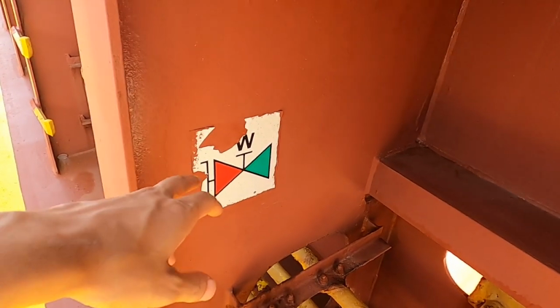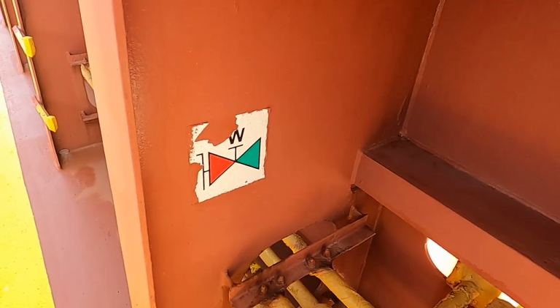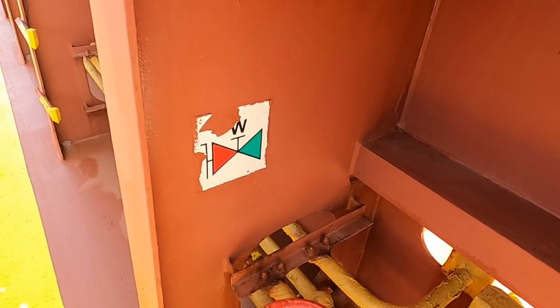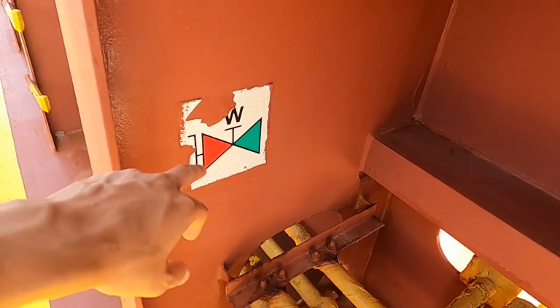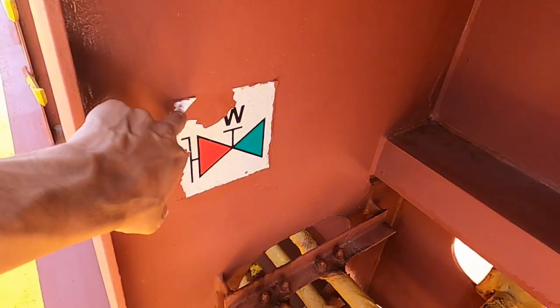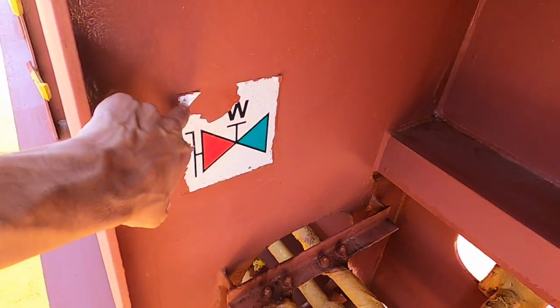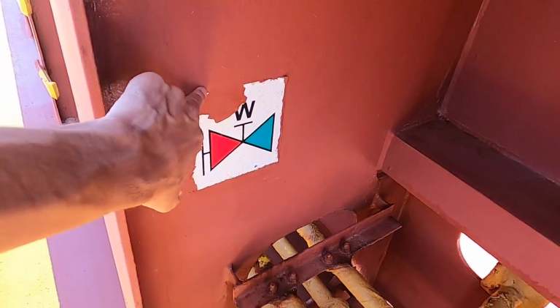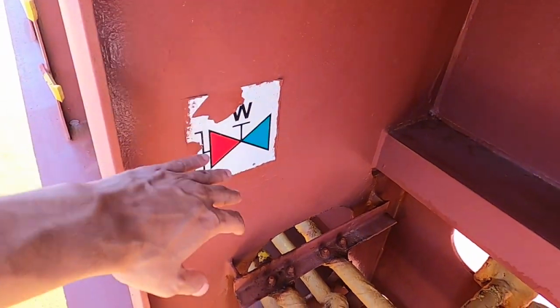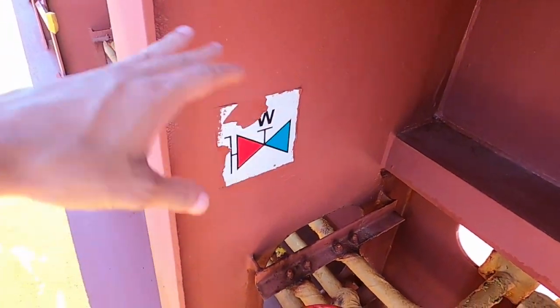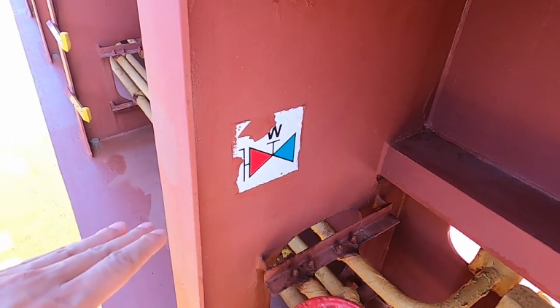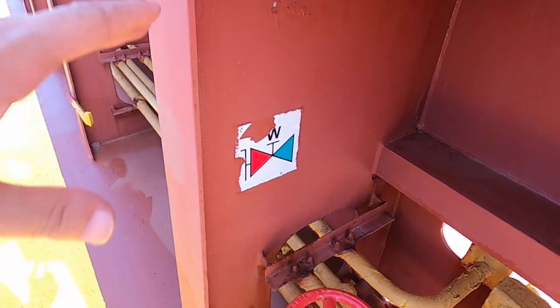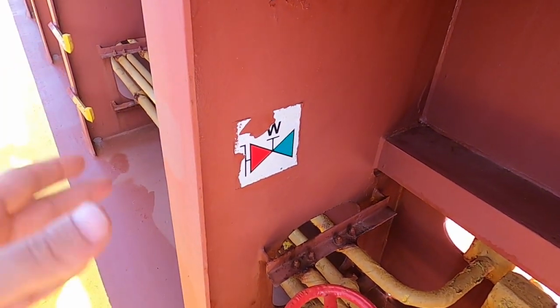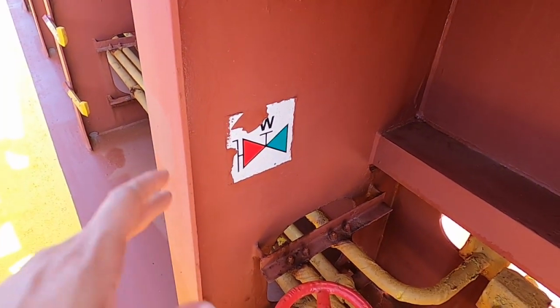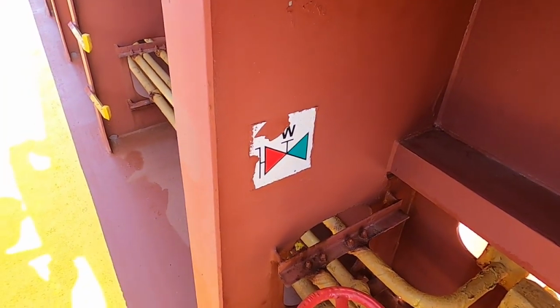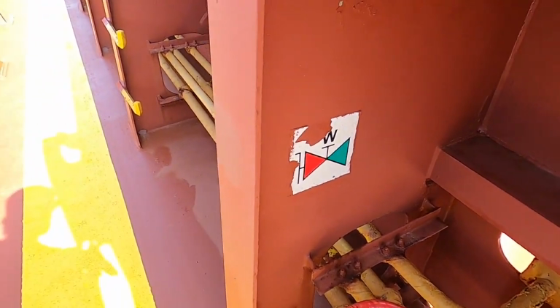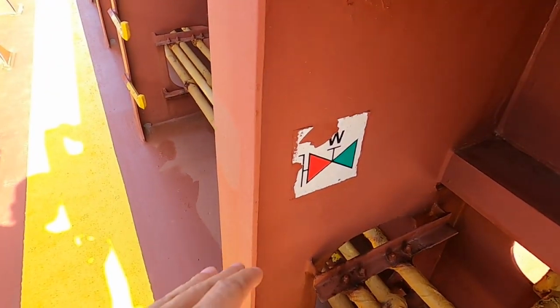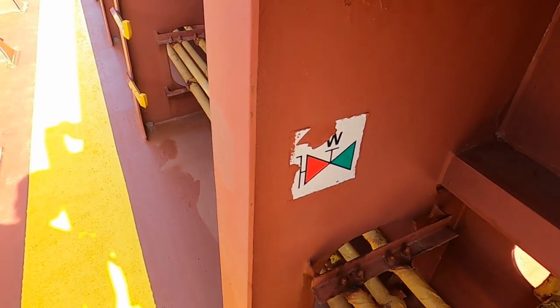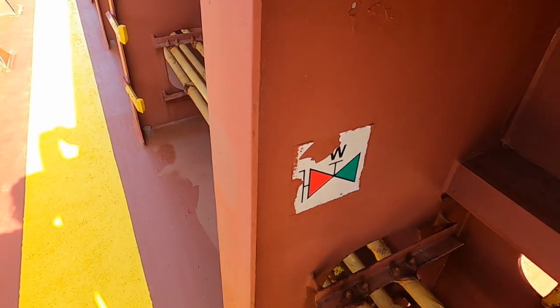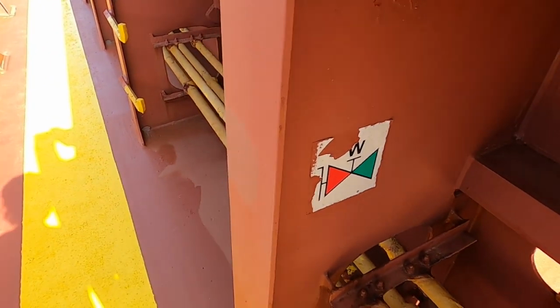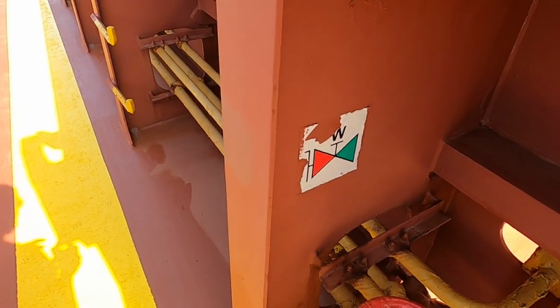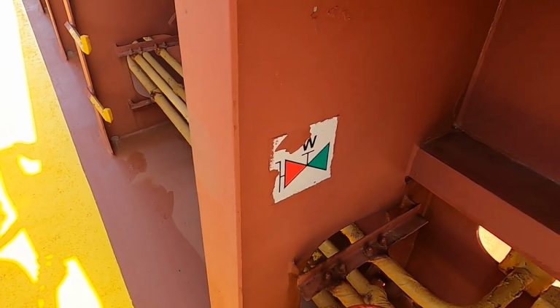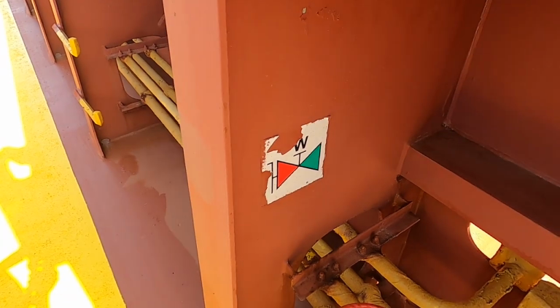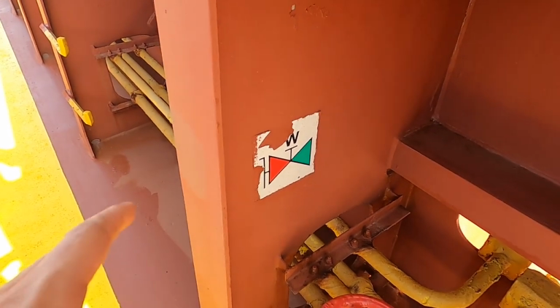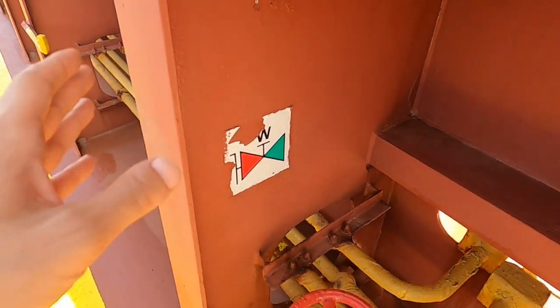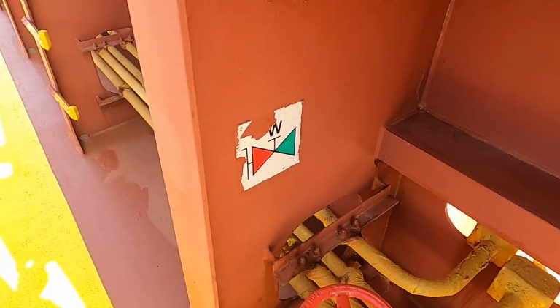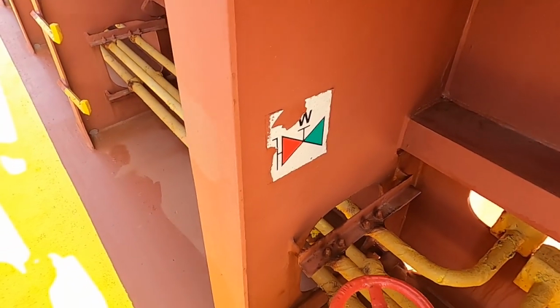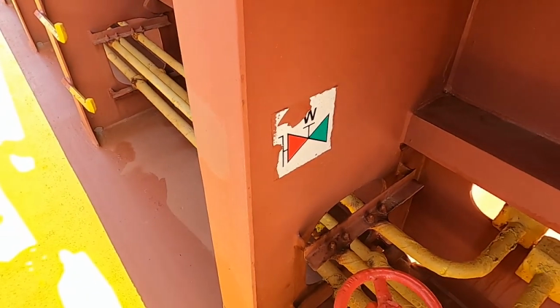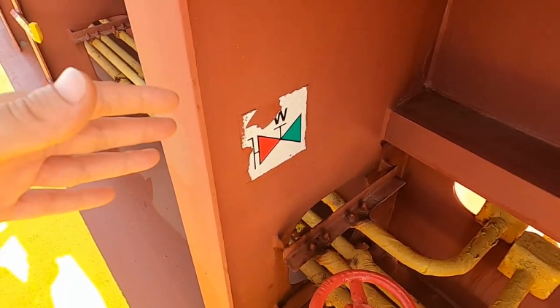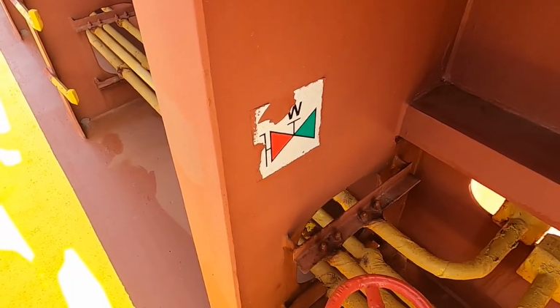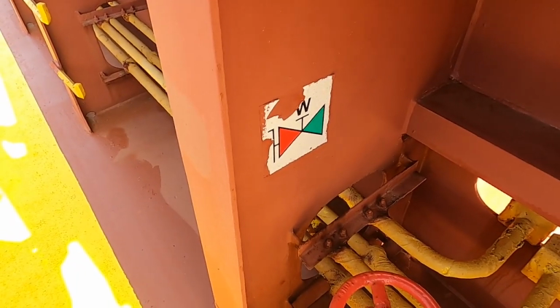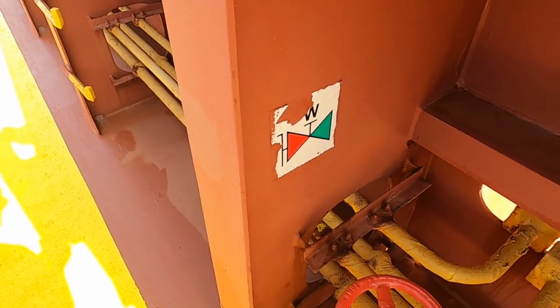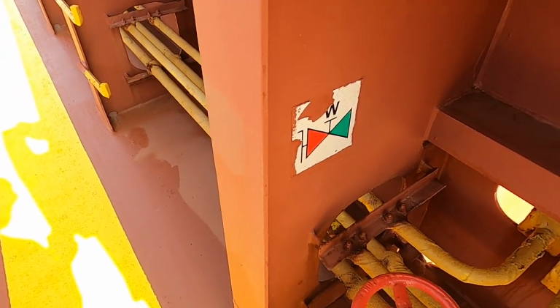Bu taraf baş tarafa yakın olduğu için çok hava geliyor; rüzgar ve tozlu su nedeniyle yıpranıyor, güneş görüyor, kopuyor. Bunları belli aralıklarla değiştiriyorum.